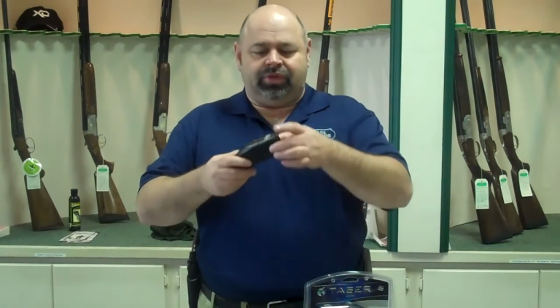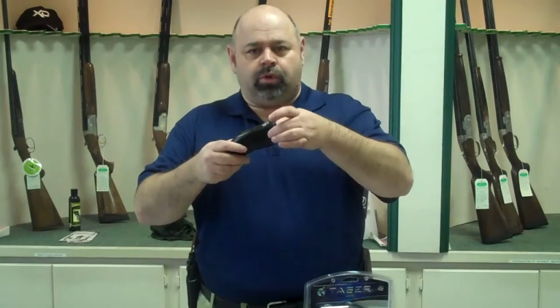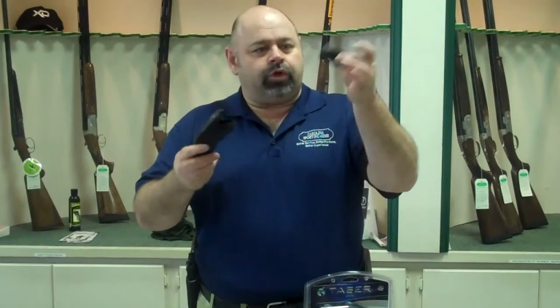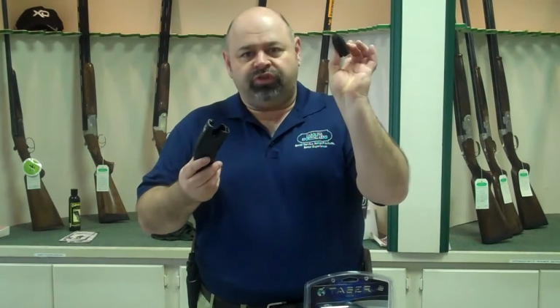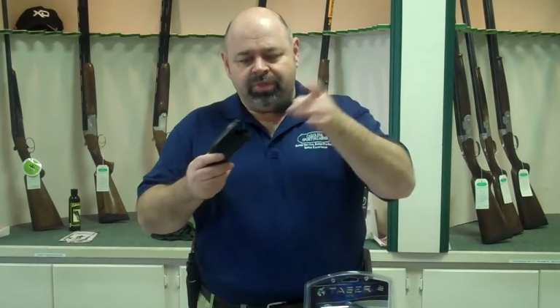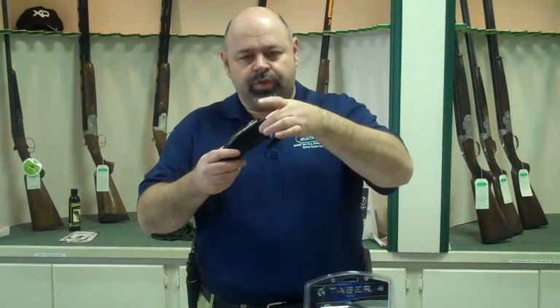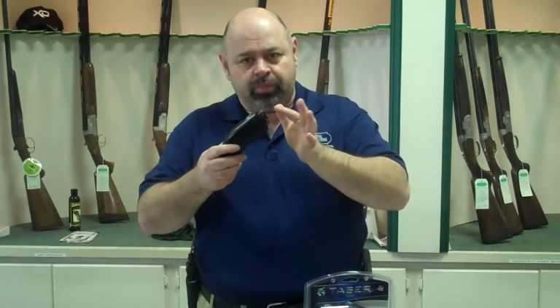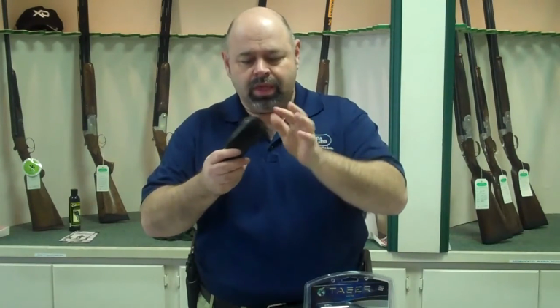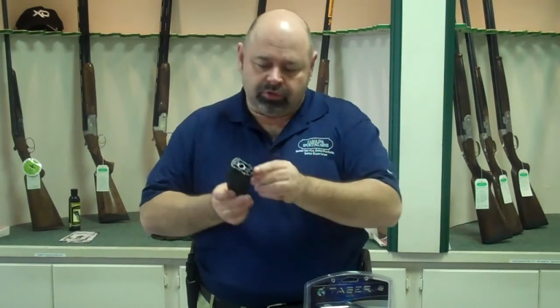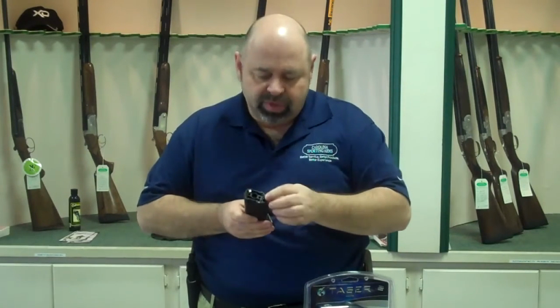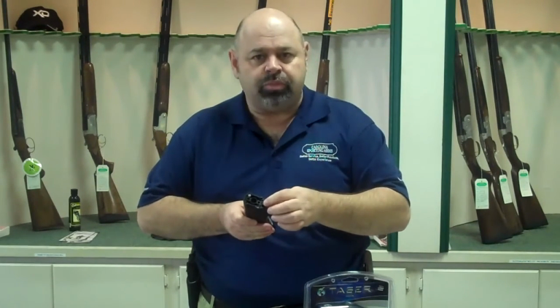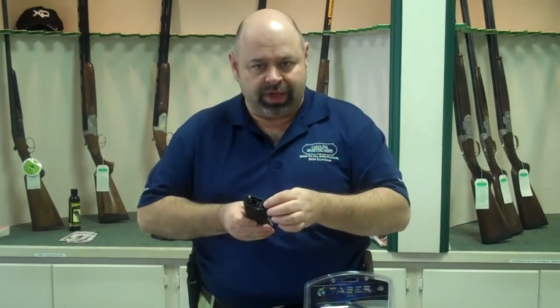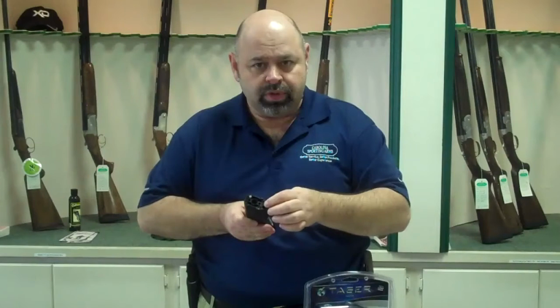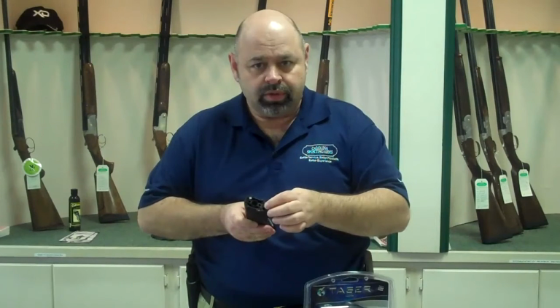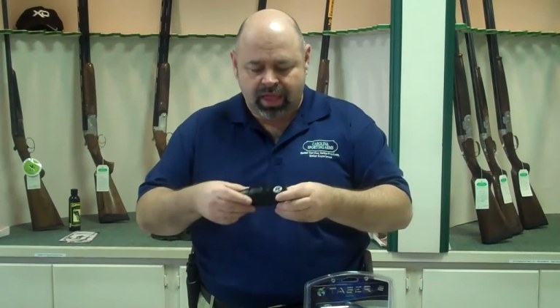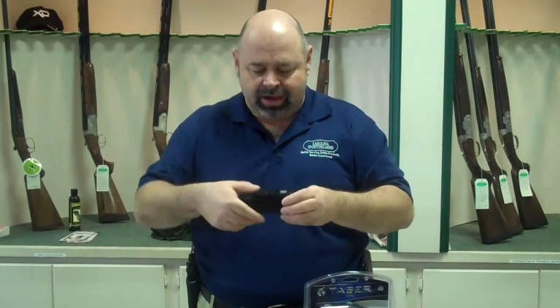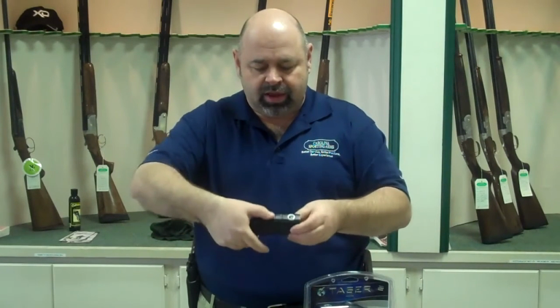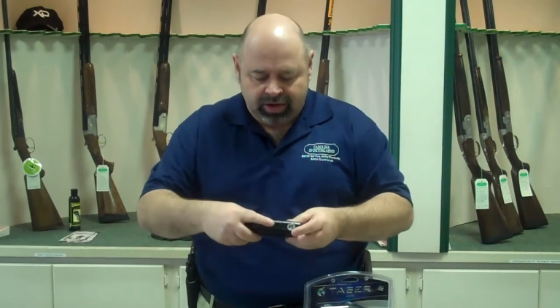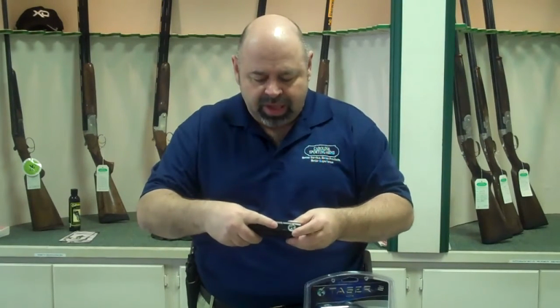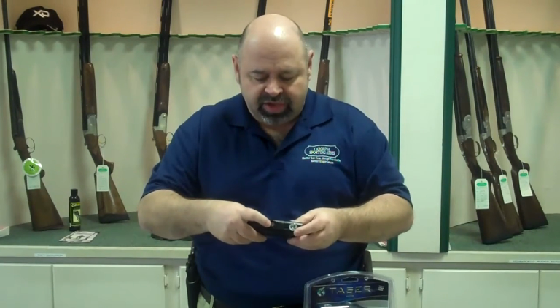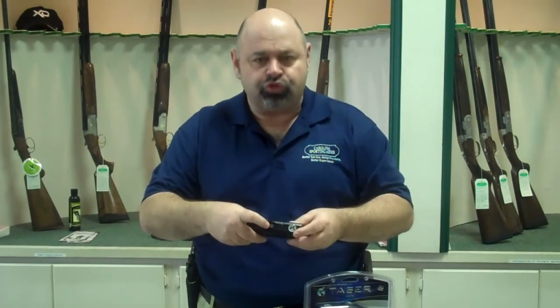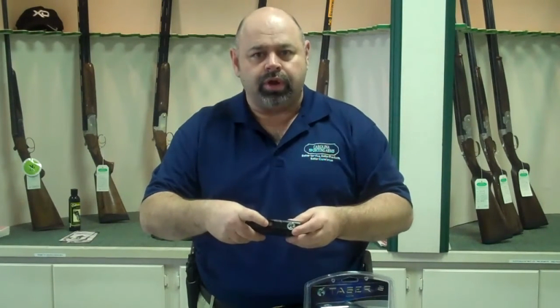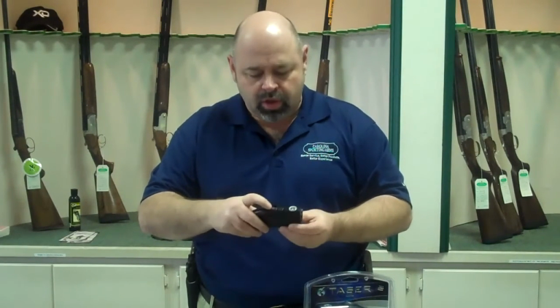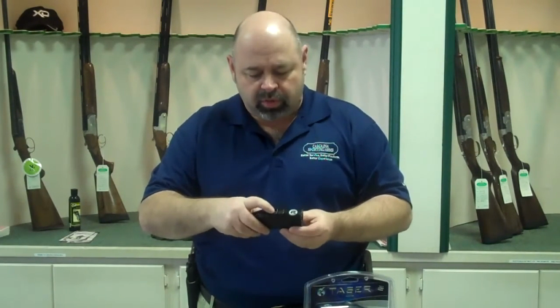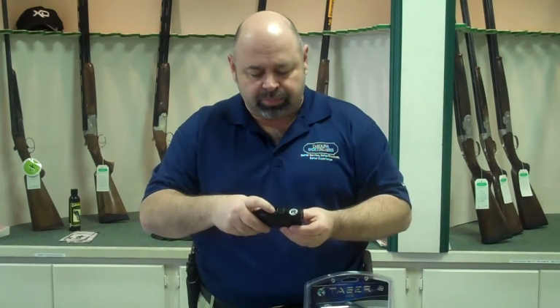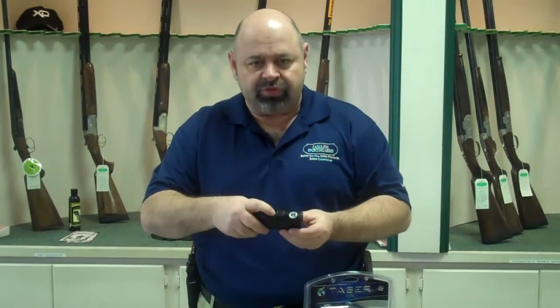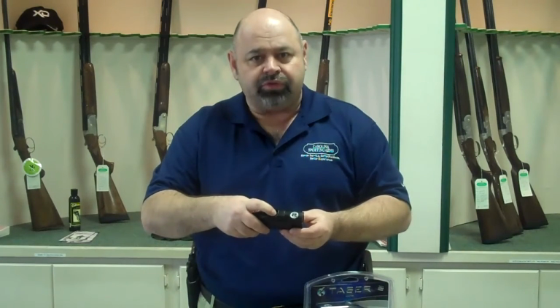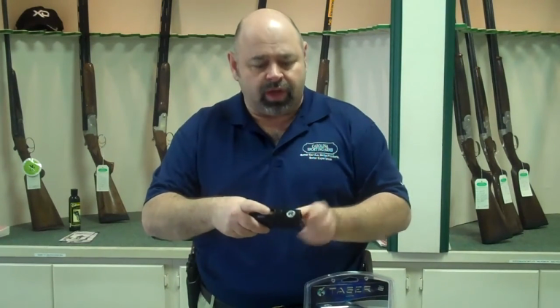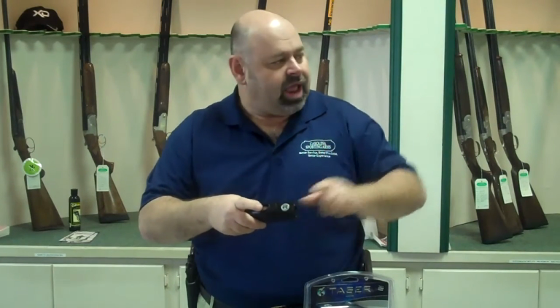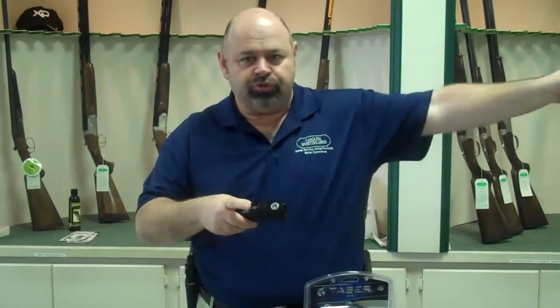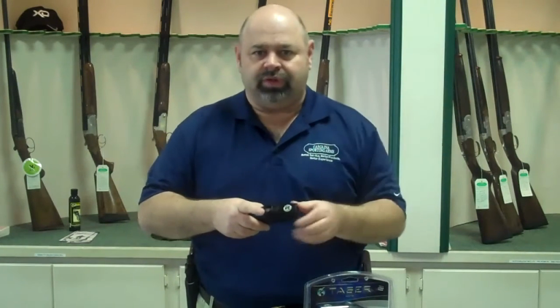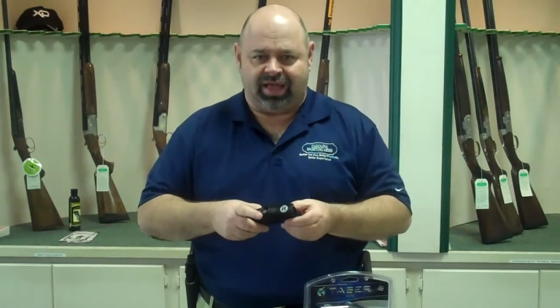Basically, it works off a cartridge system that is replaceable. Underneath we have a small laser and on top we have a cover trigger where when I depress this the laser comes on and then we shoot the leads out.